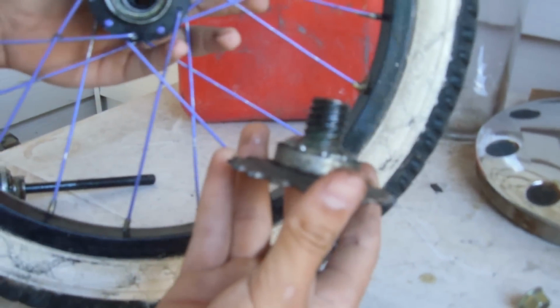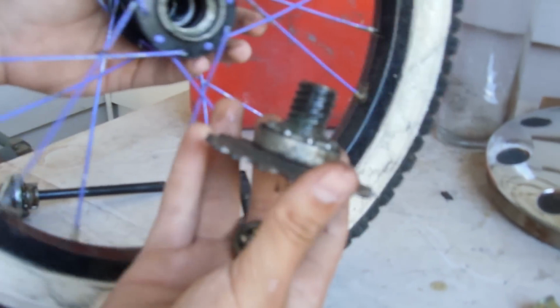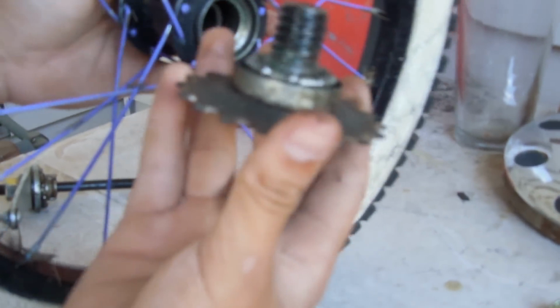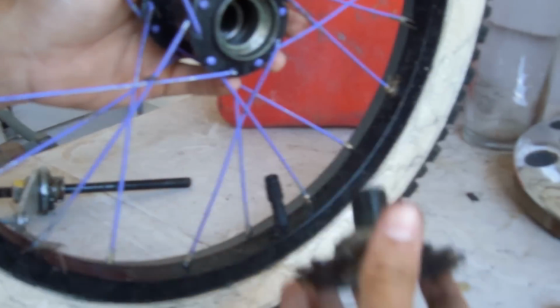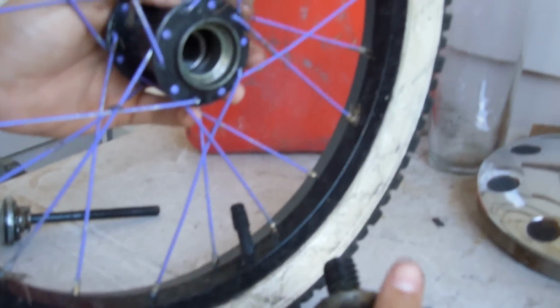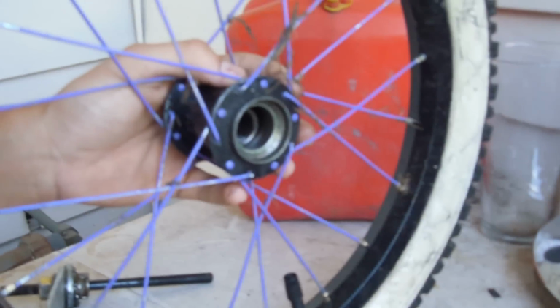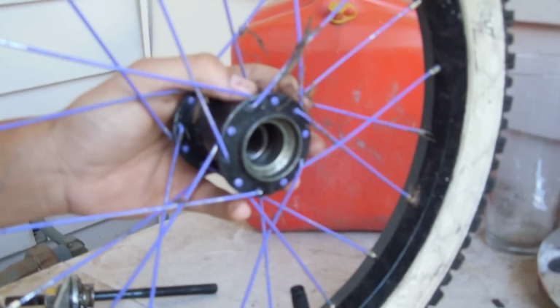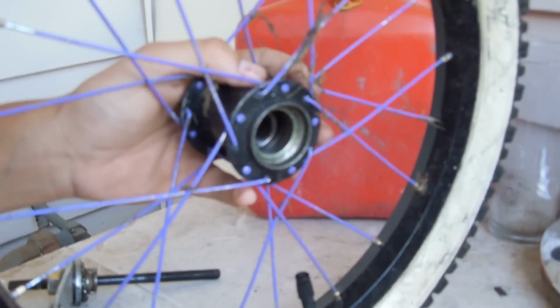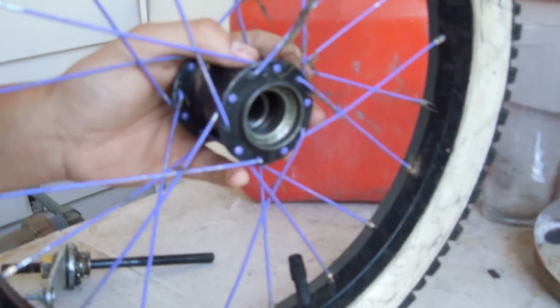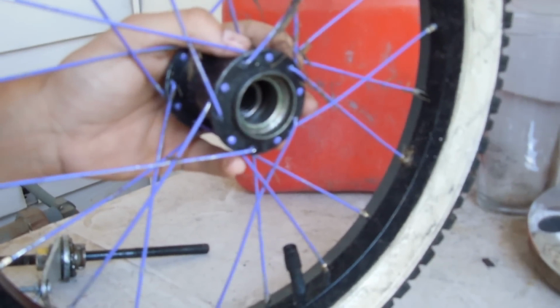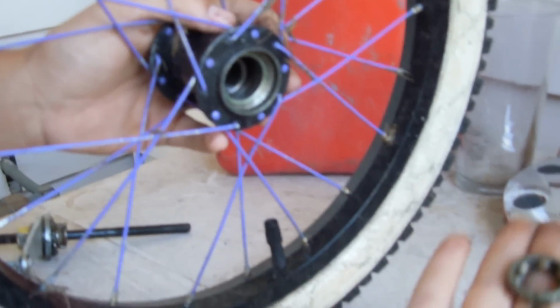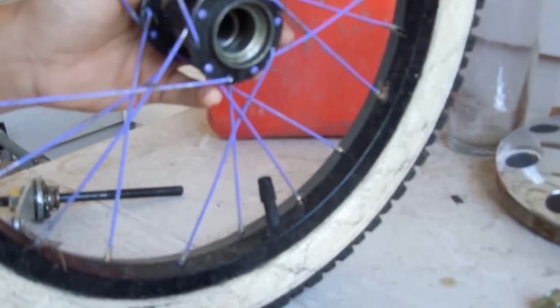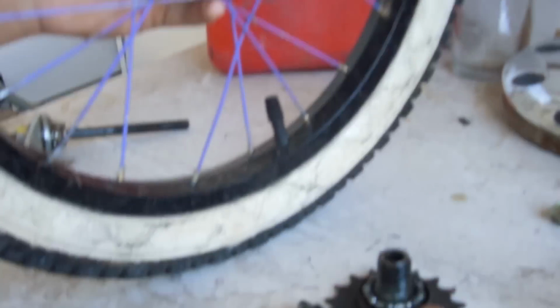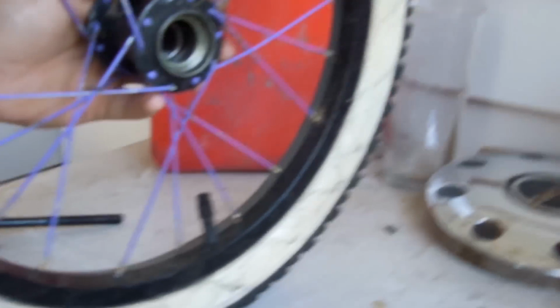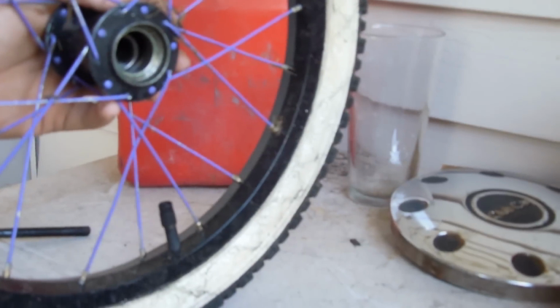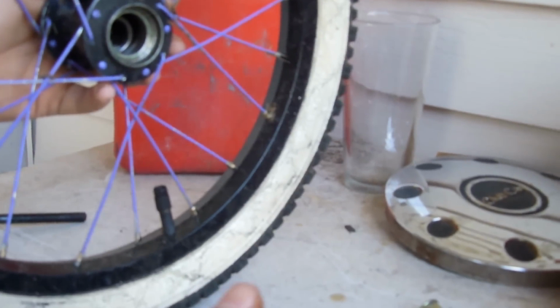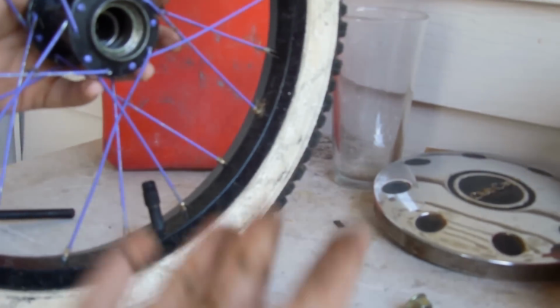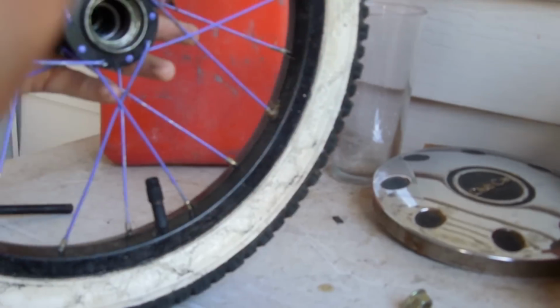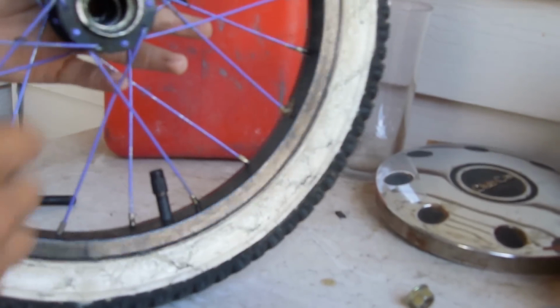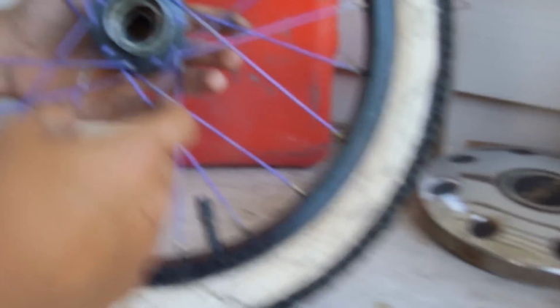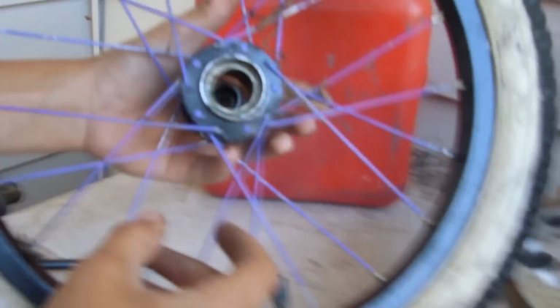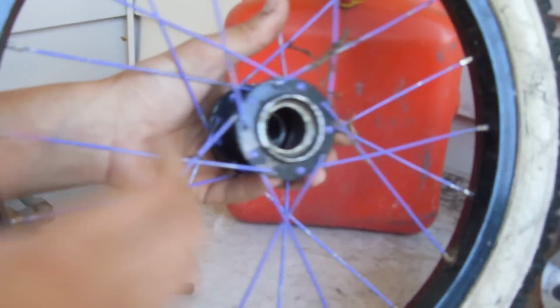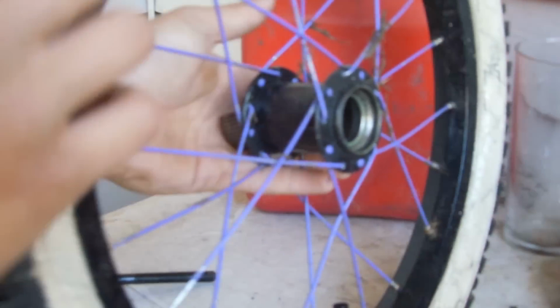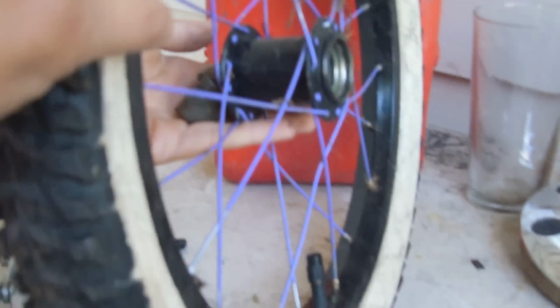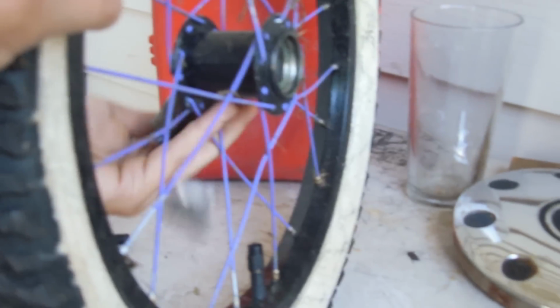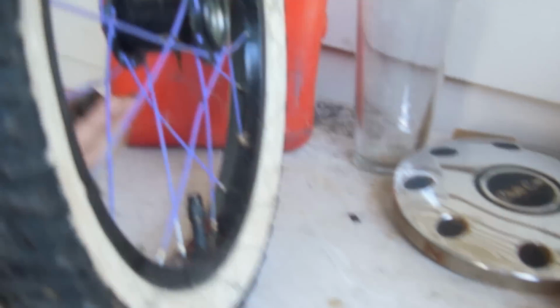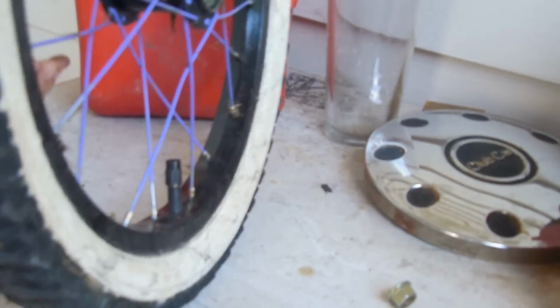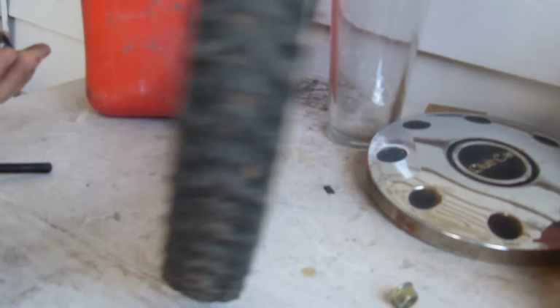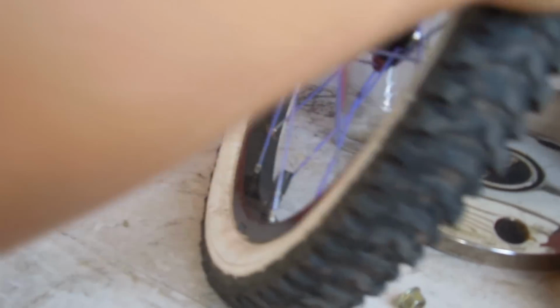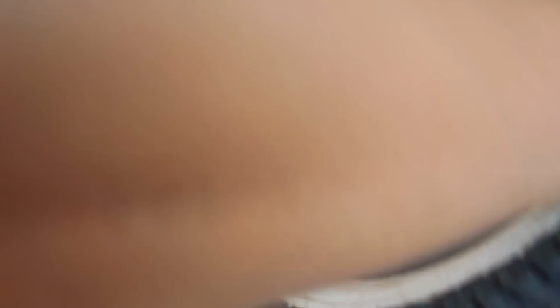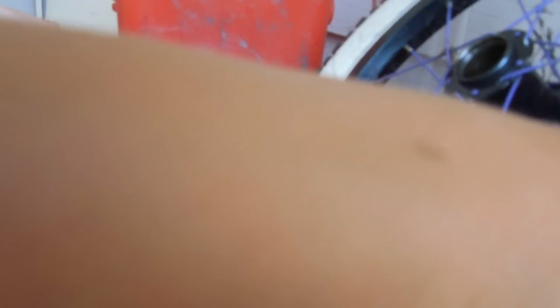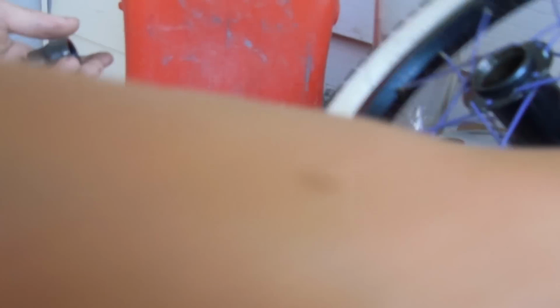I guess I don't have ball bearings, never mind. Semi-sealed. And my bearings are very greasy because I just re-greased this hub not too long ago.